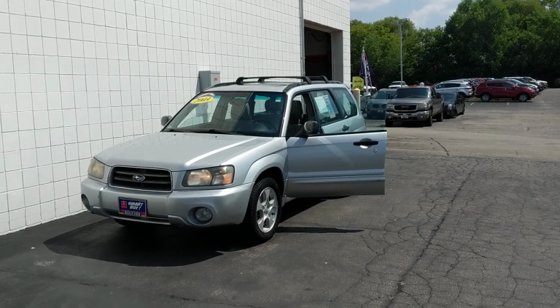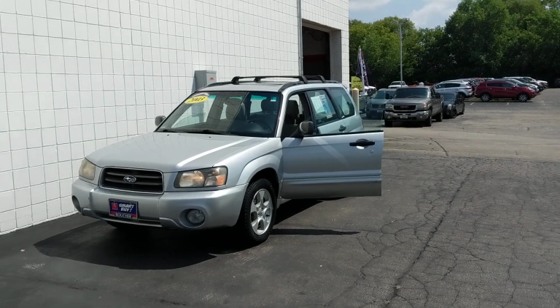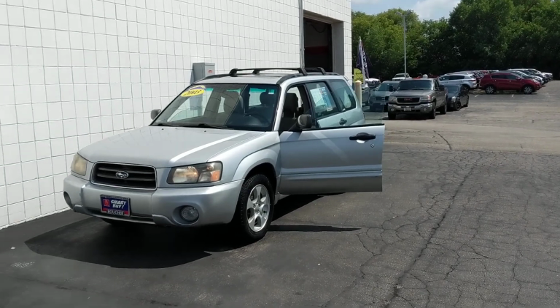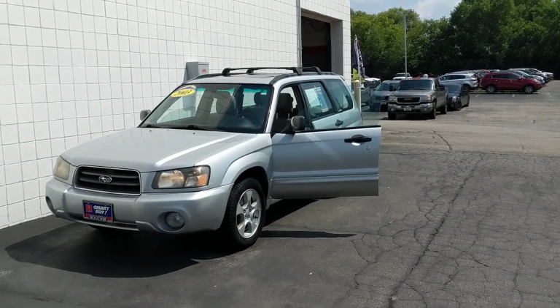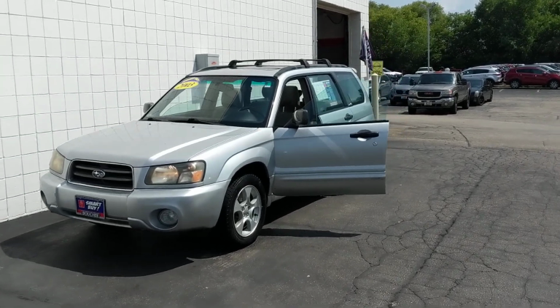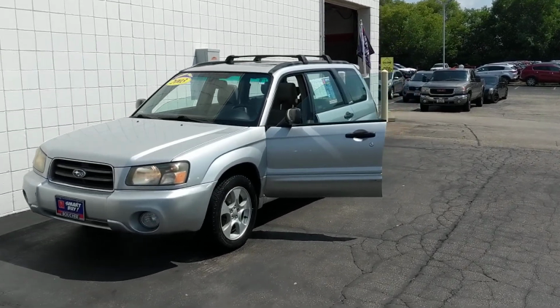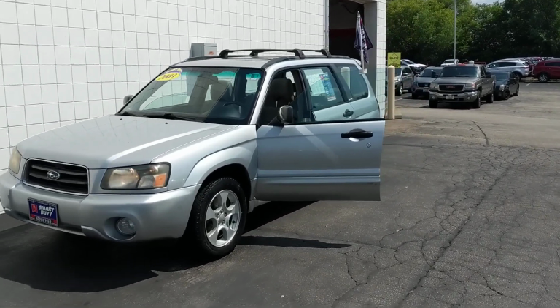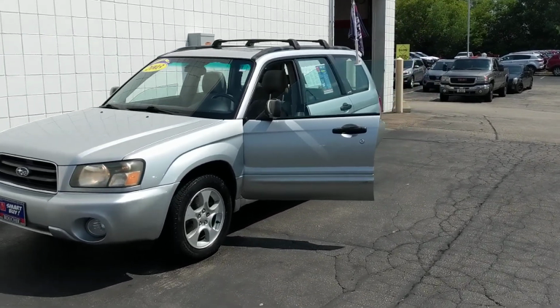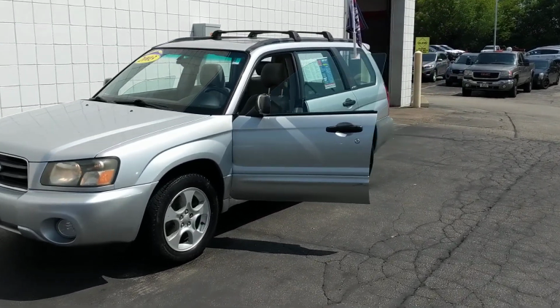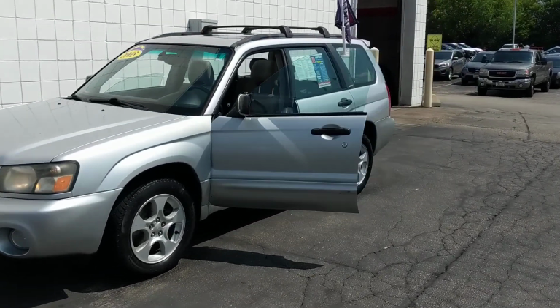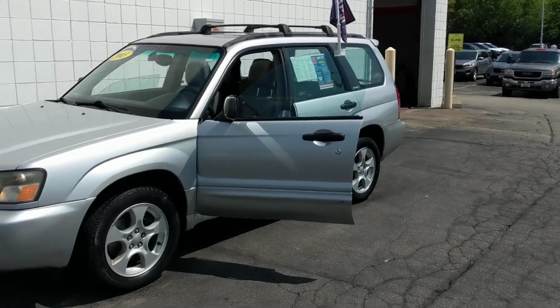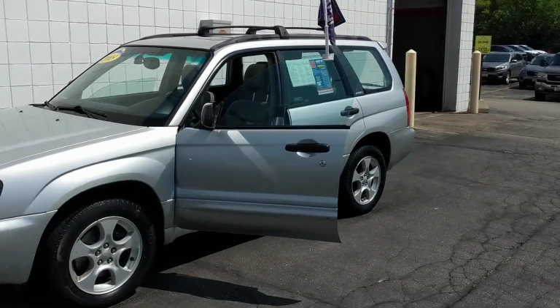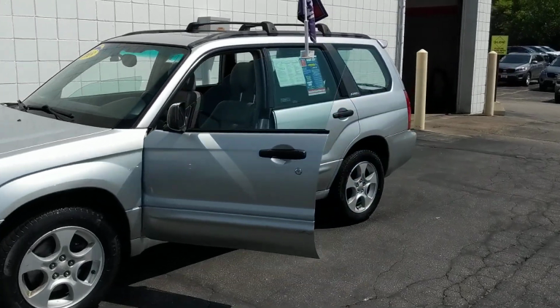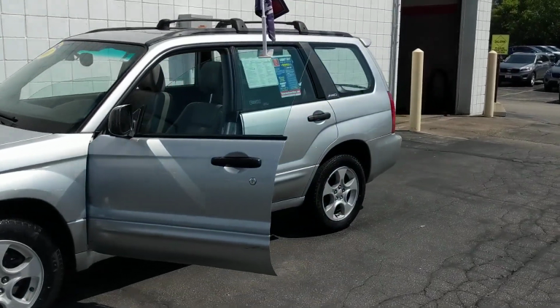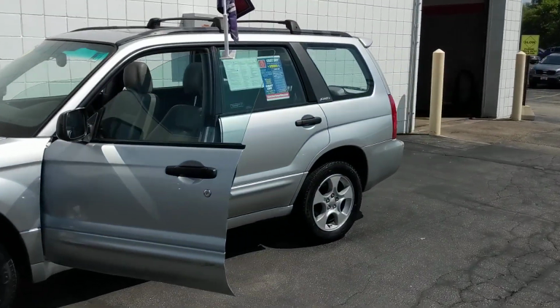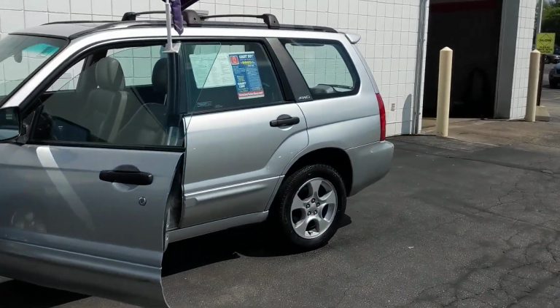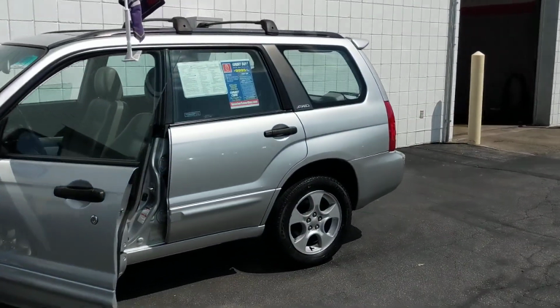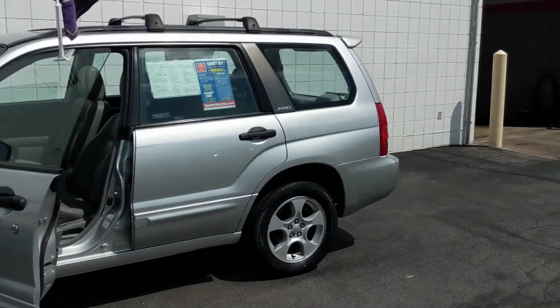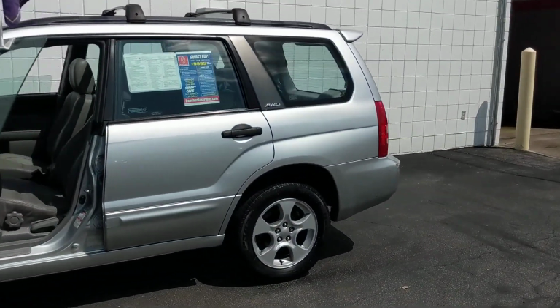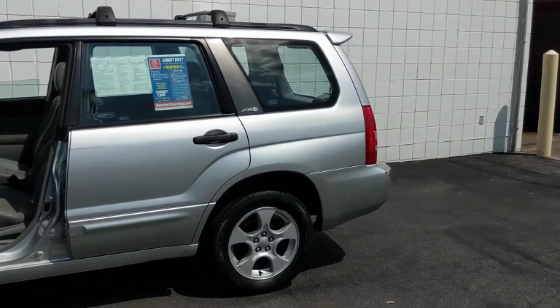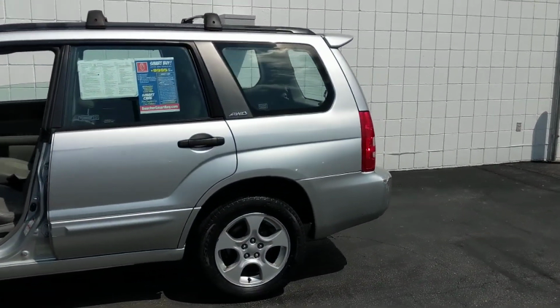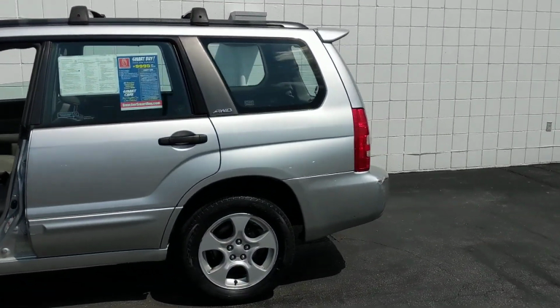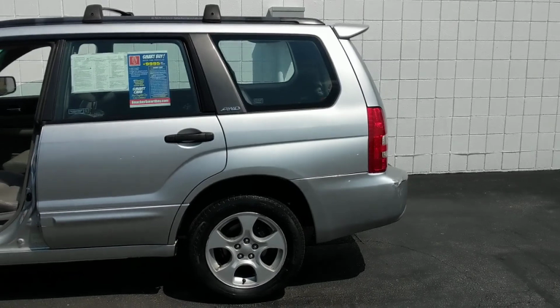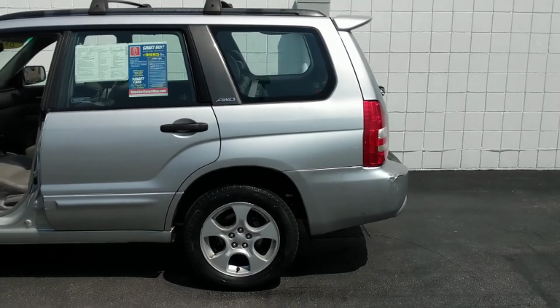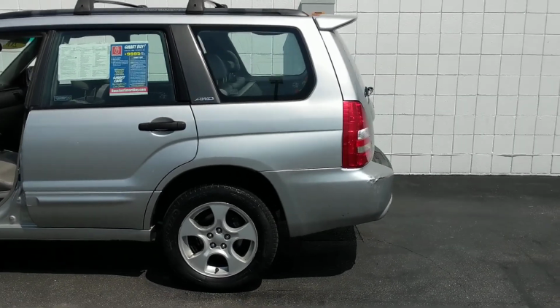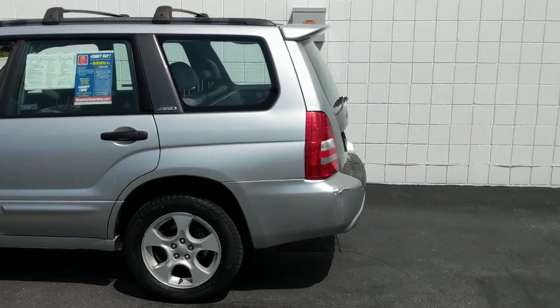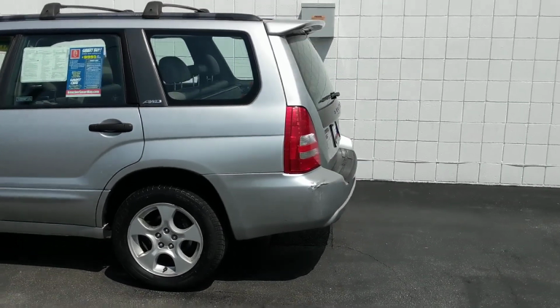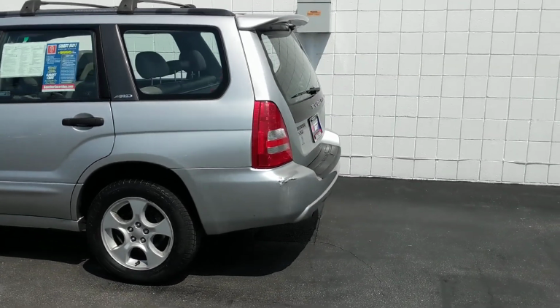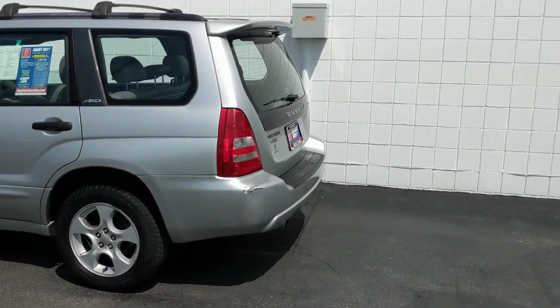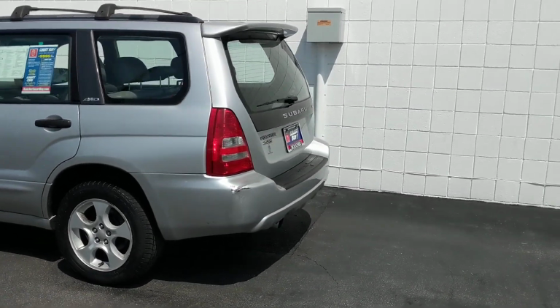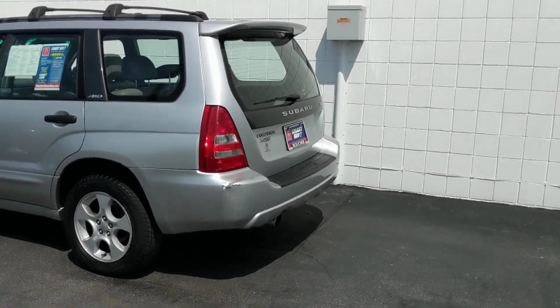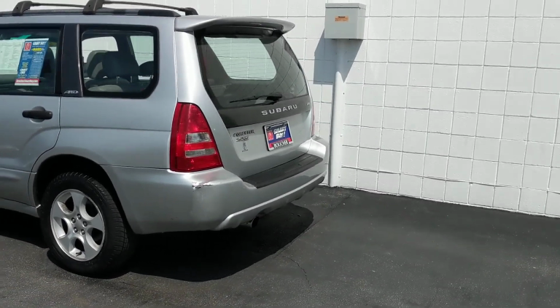We have the 2003 Subaru Forester. It's a beautiful car with a well-maintained Carfax. This vehicle has been inspected by our factory certified technicians and it is a Smart Buy Car, which includes the Smart Buy Car Care Maintenance package.